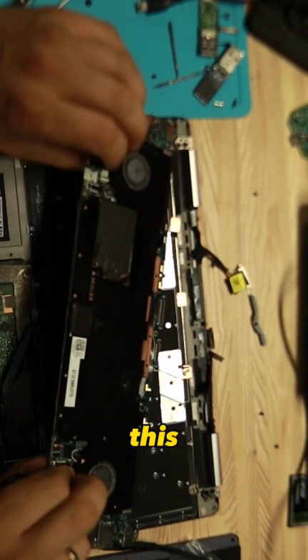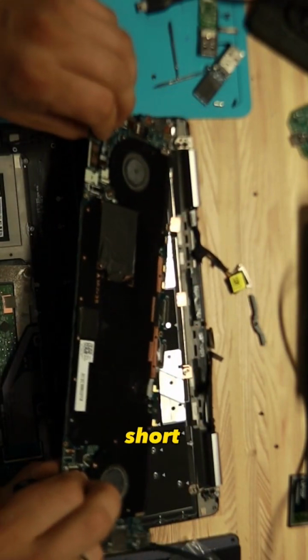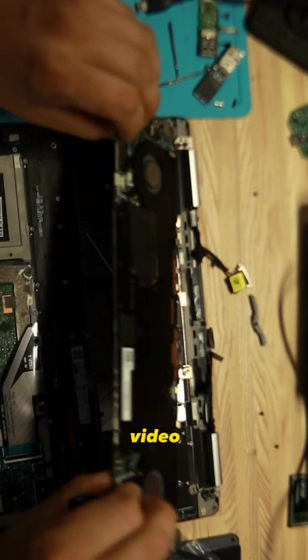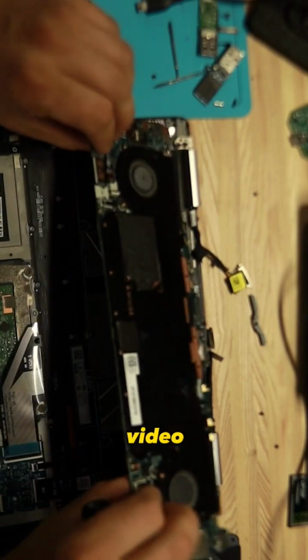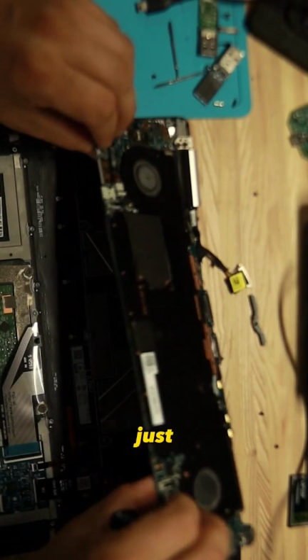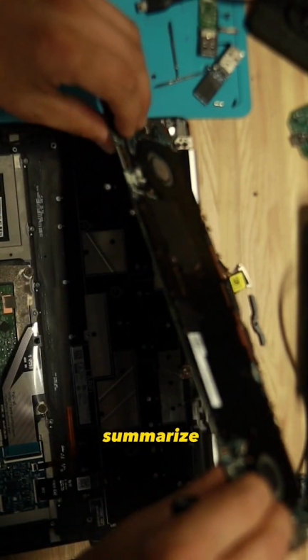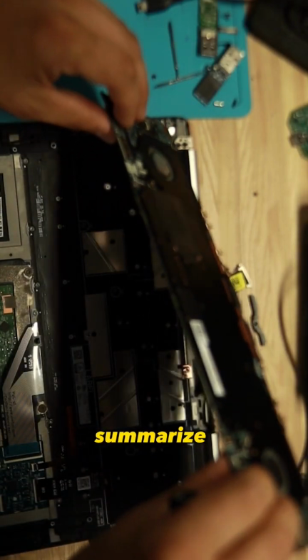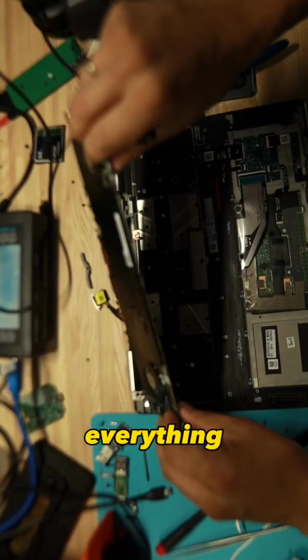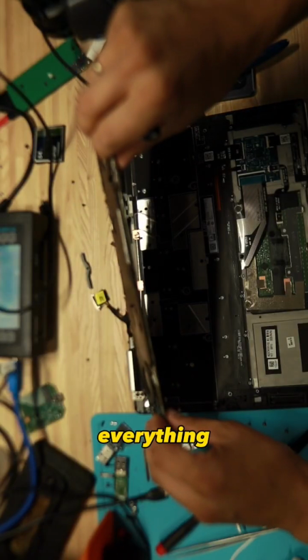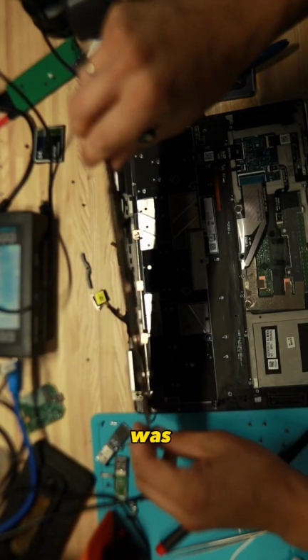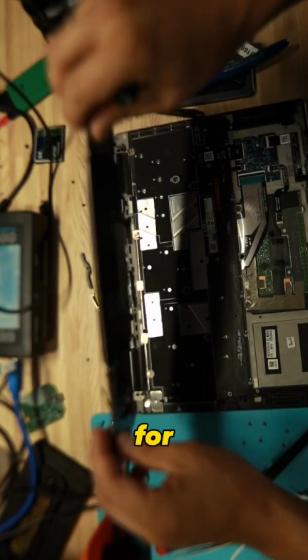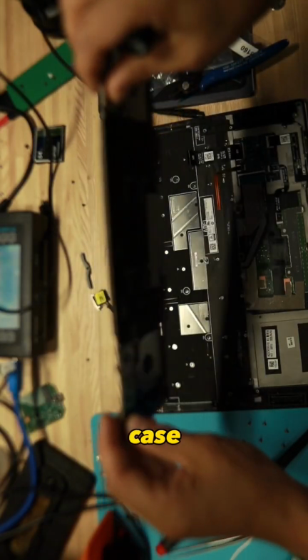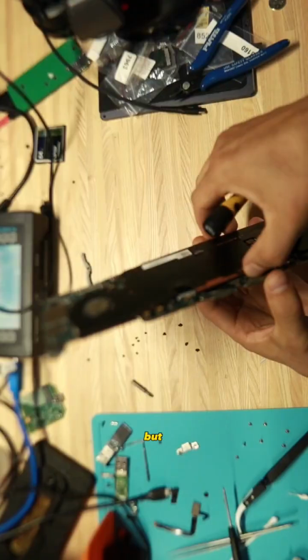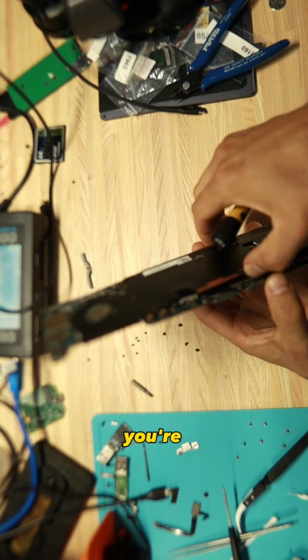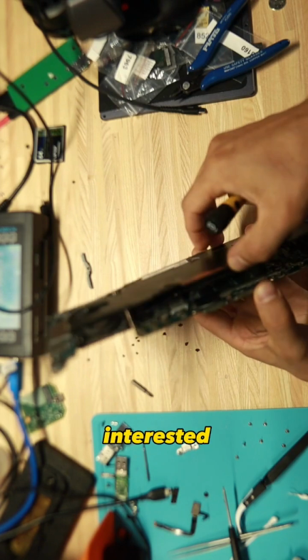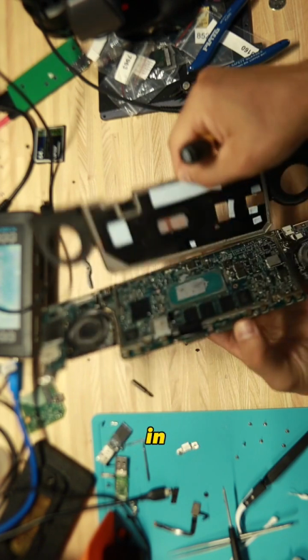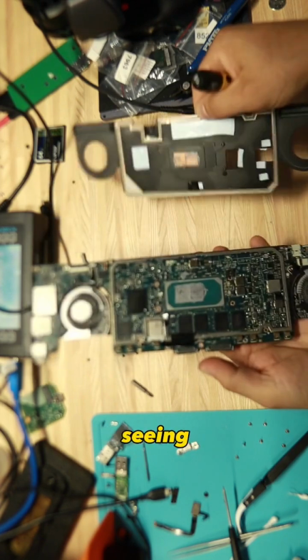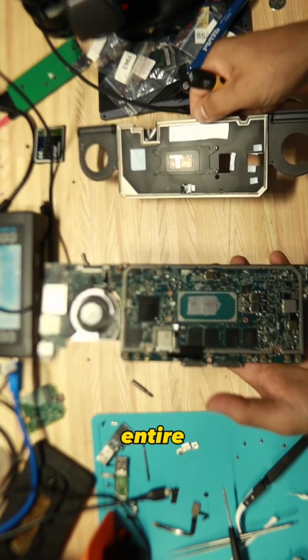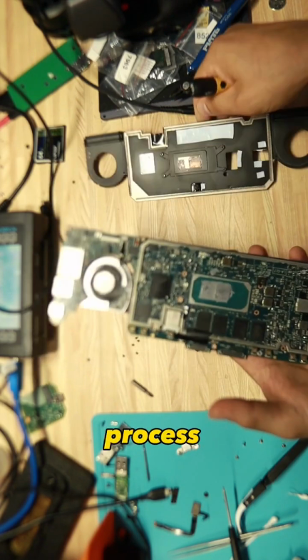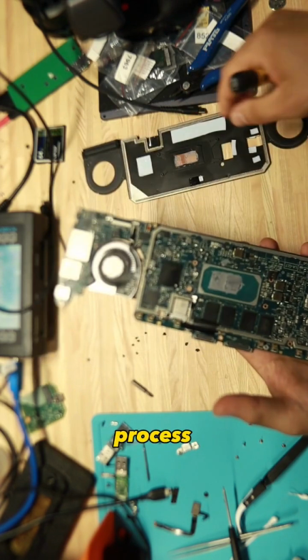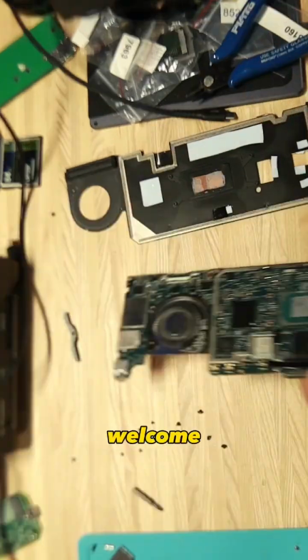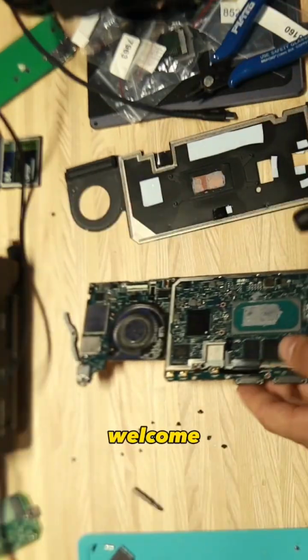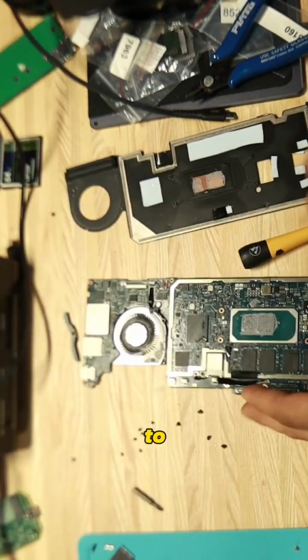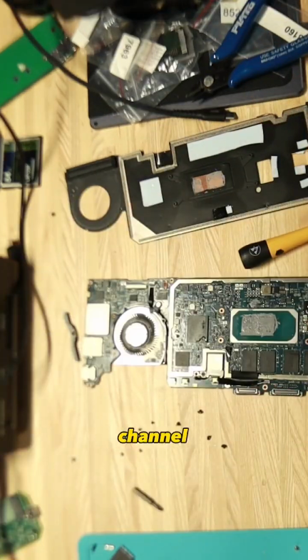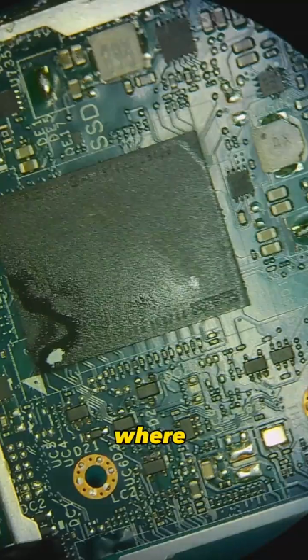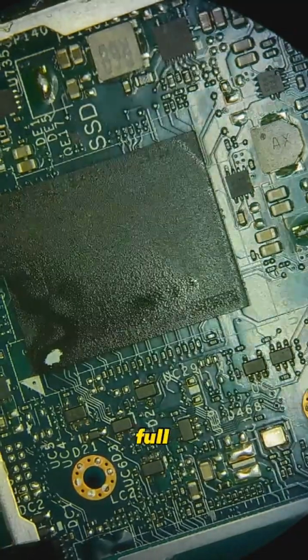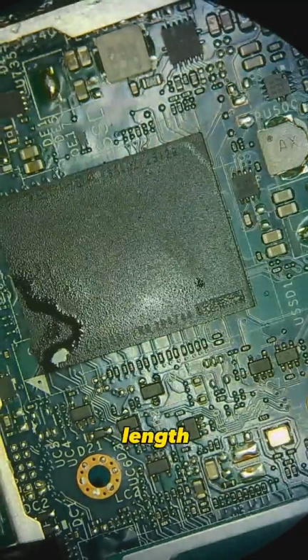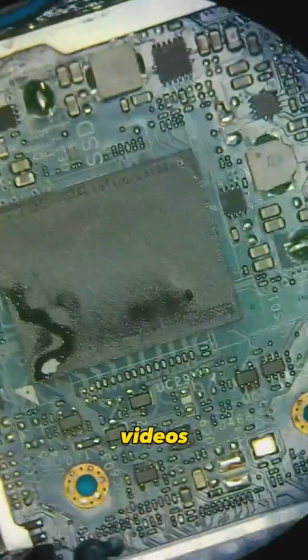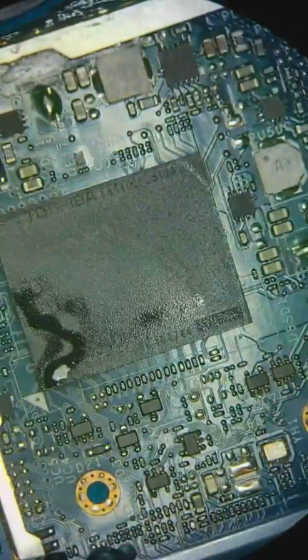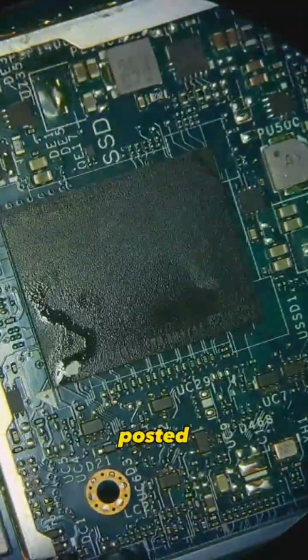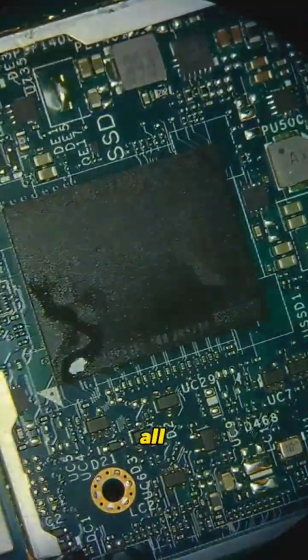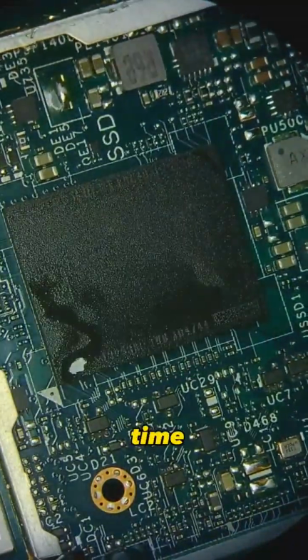In this short video we just summarize everything that was done for this case, but if you're interested in seeing the entire process, we welcome you to our channel where full-length videos are posted all of the time.